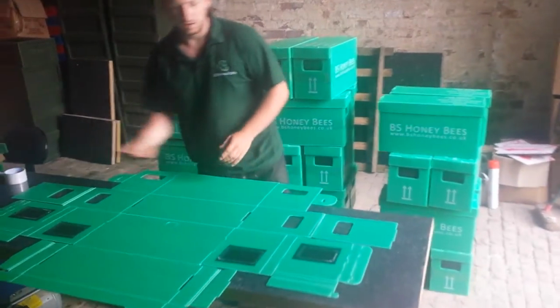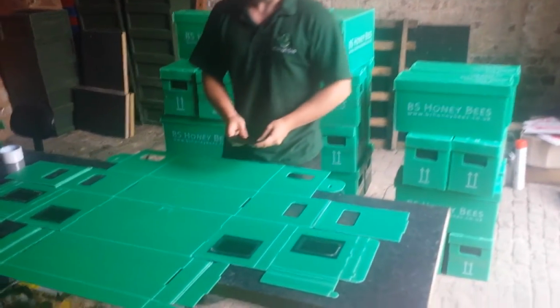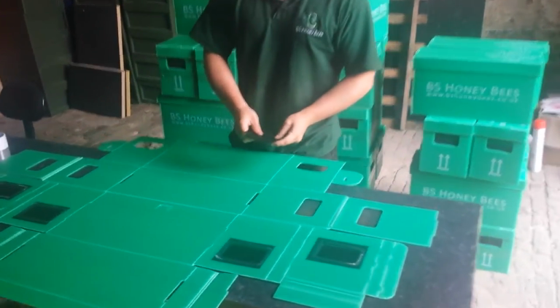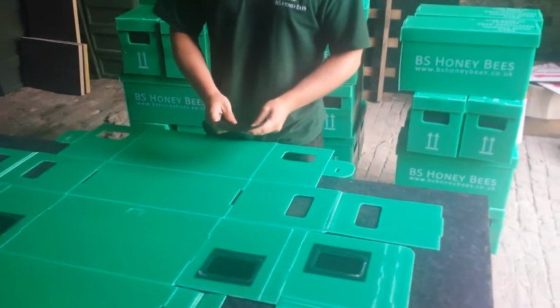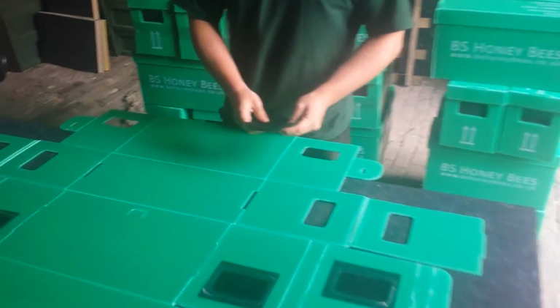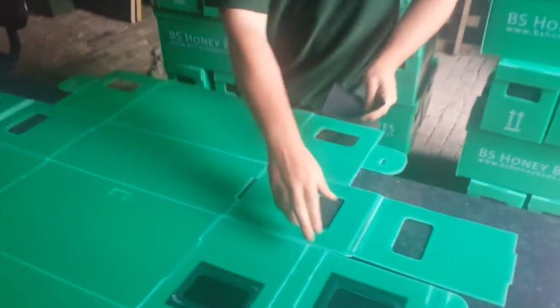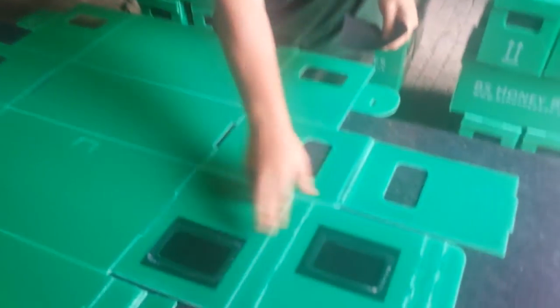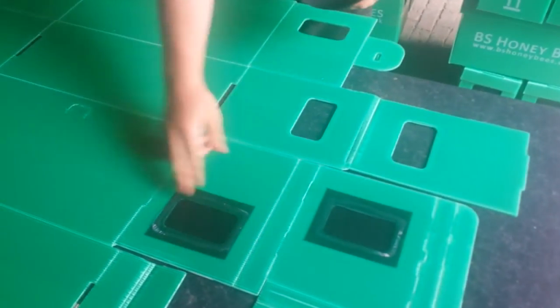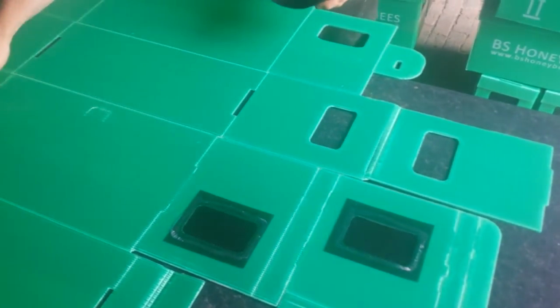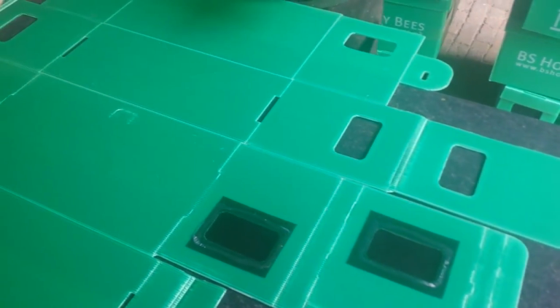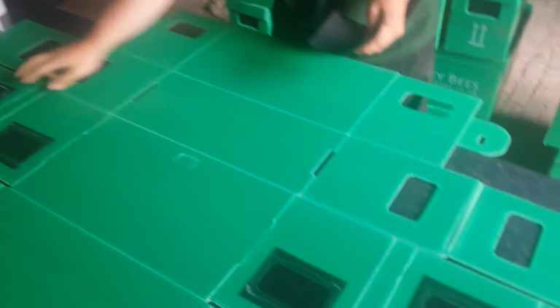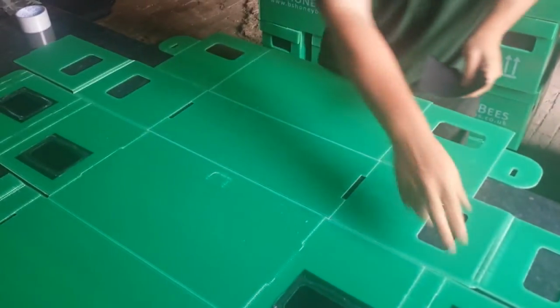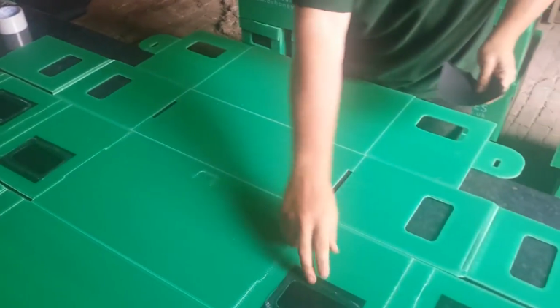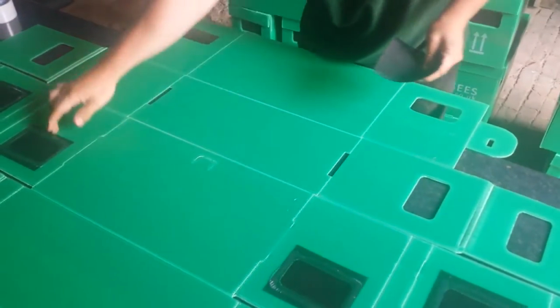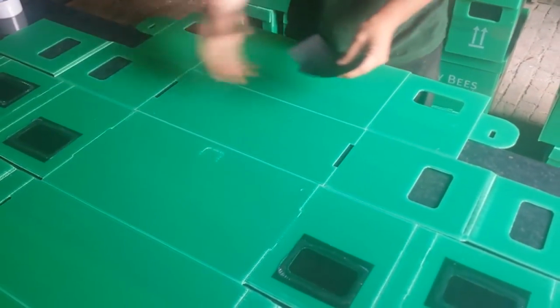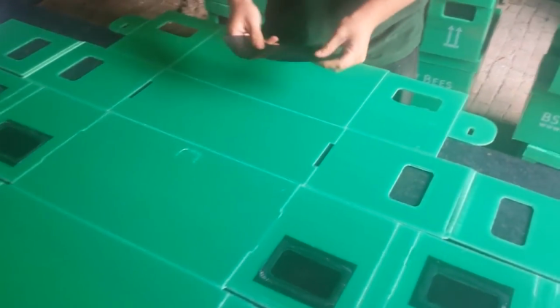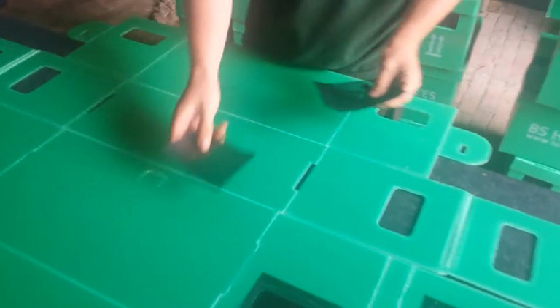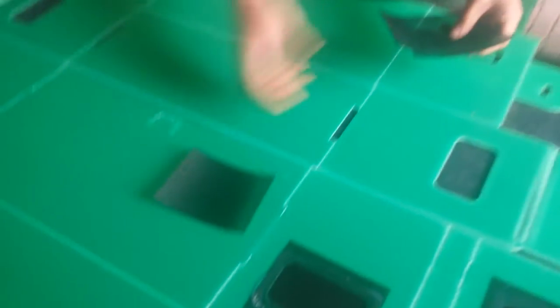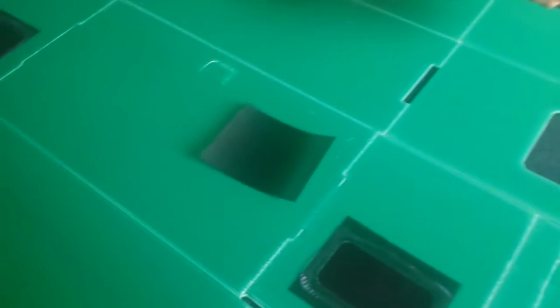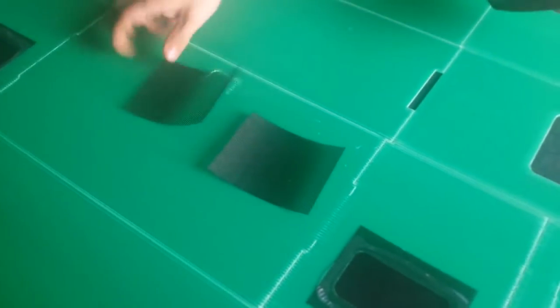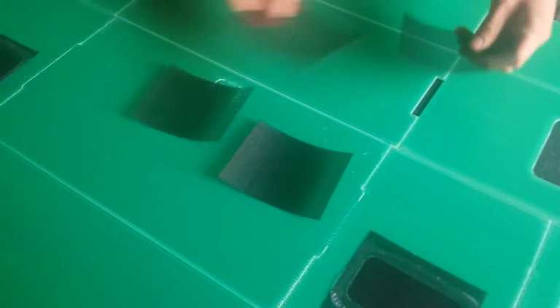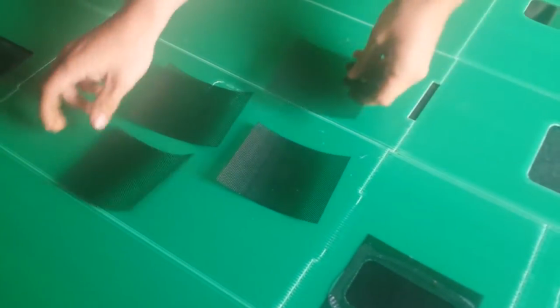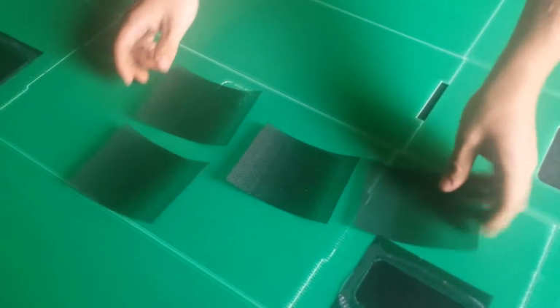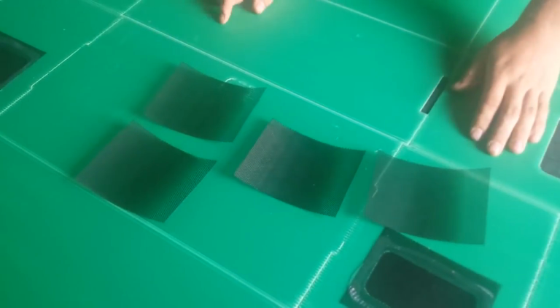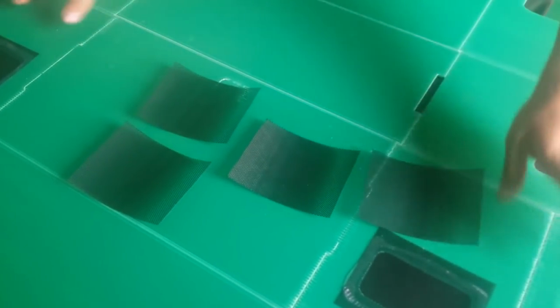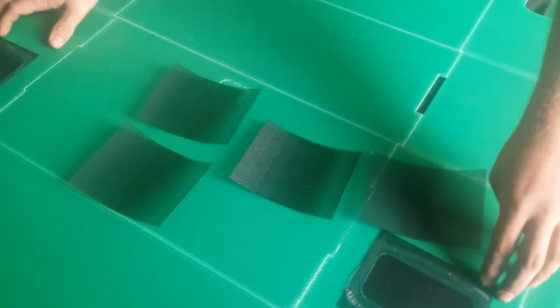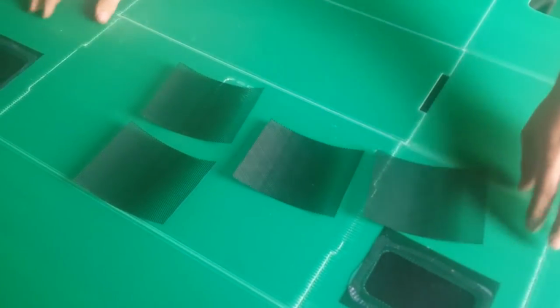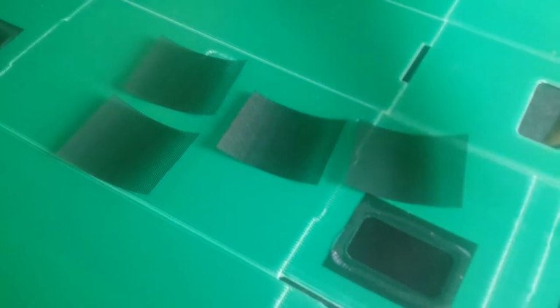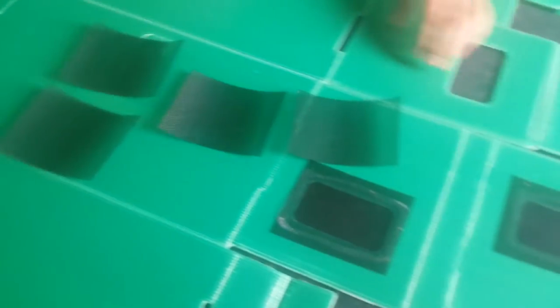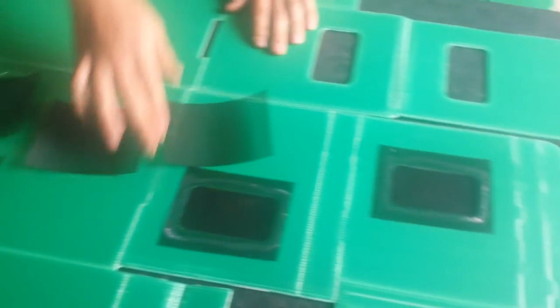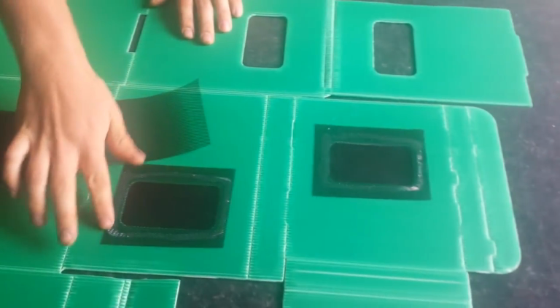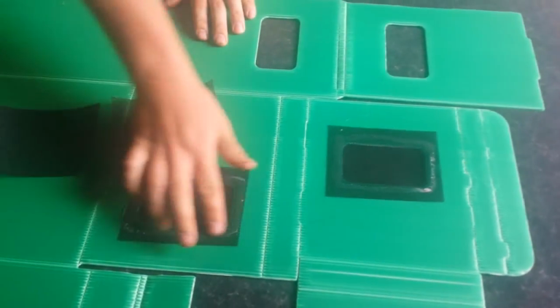If you purchase the Nukebox with mesh, it will come already attached by hot glue in these top four positions. We recommend if you're doing it by yourself, cut four squares like so and hot glue them, then put in a metal weight just to keep the glue flat.